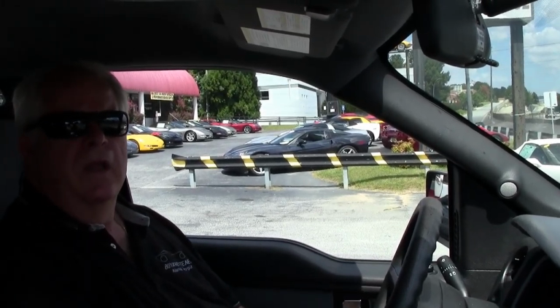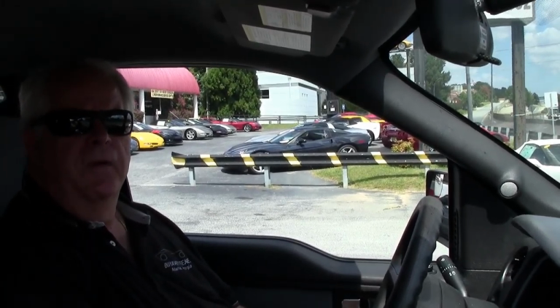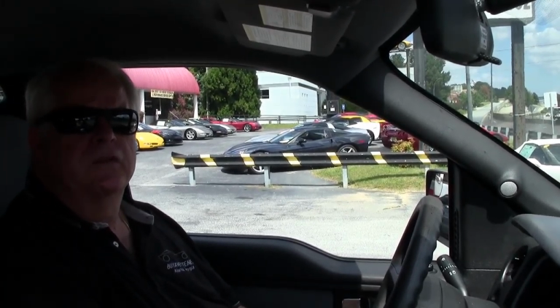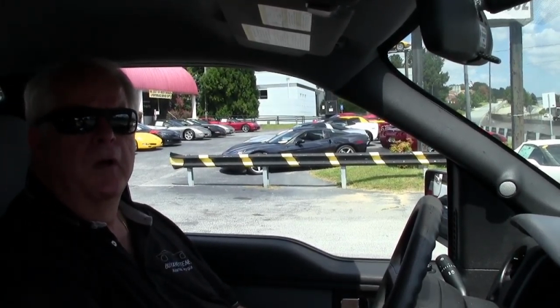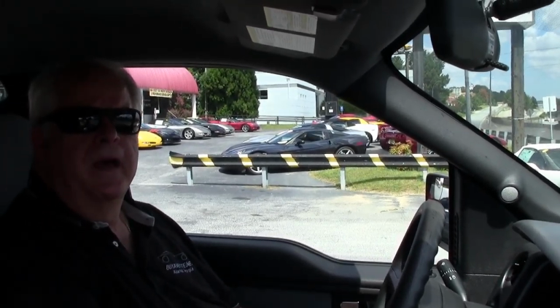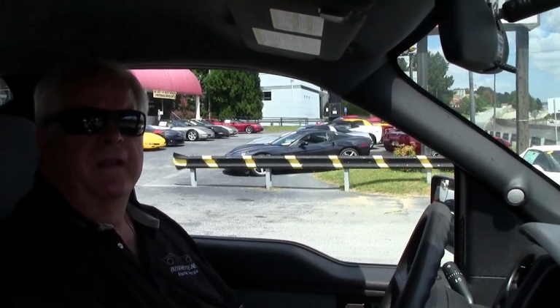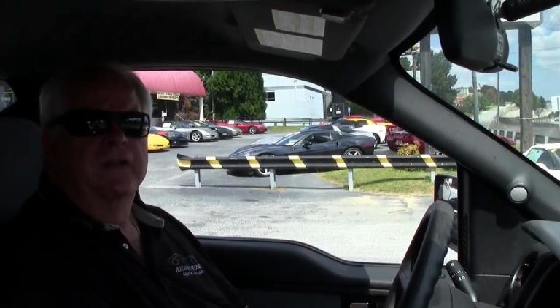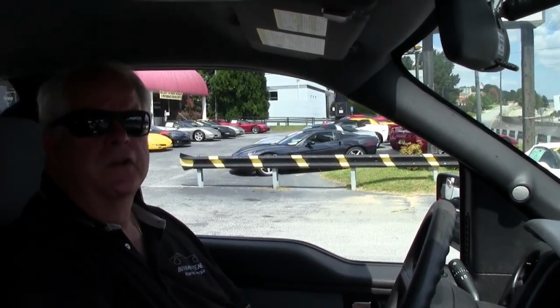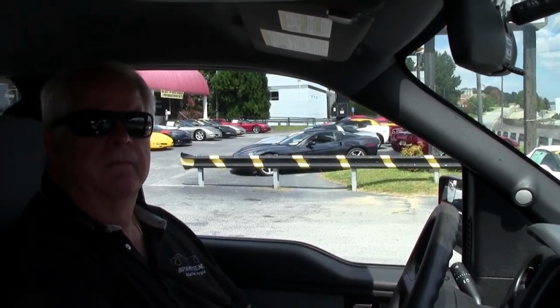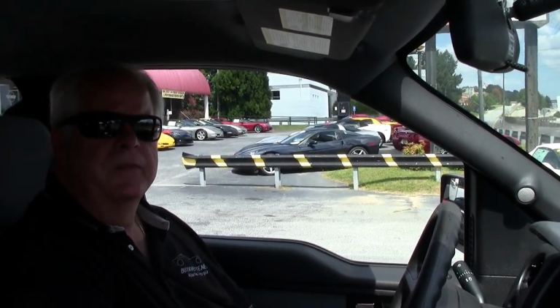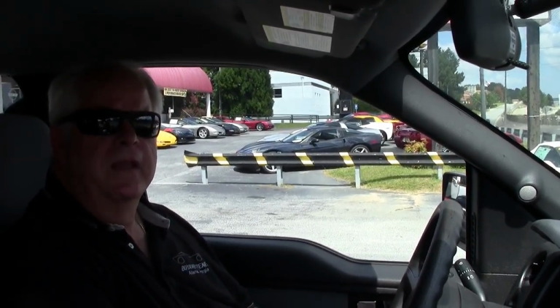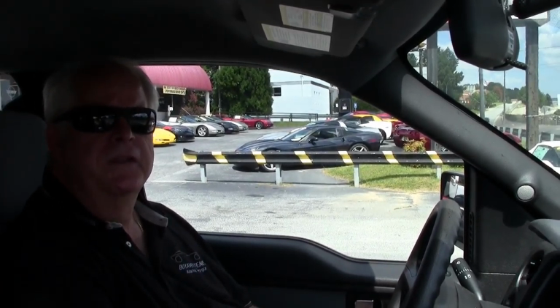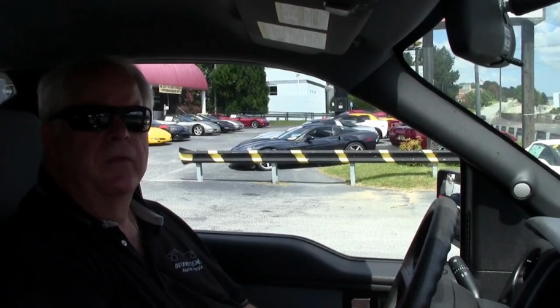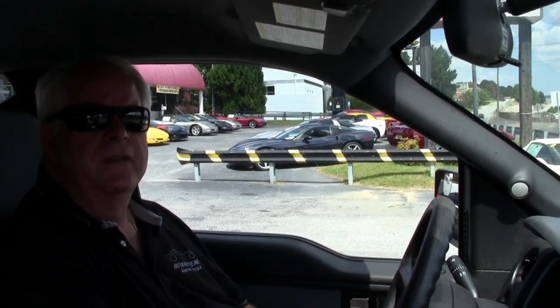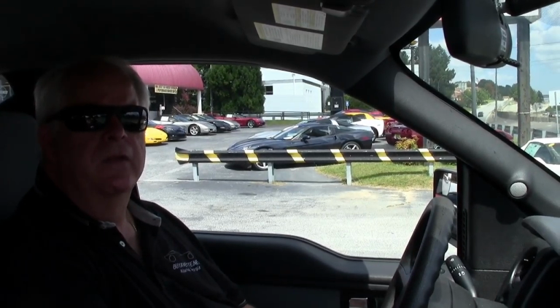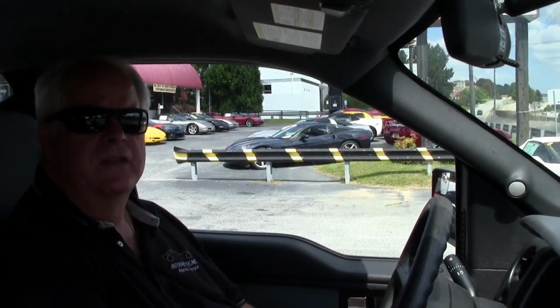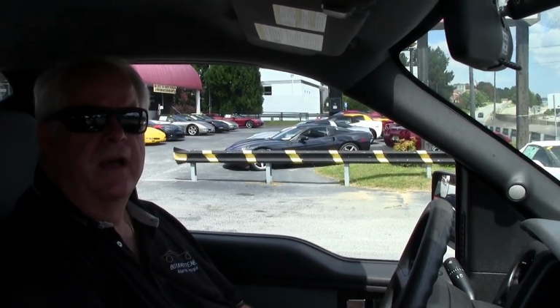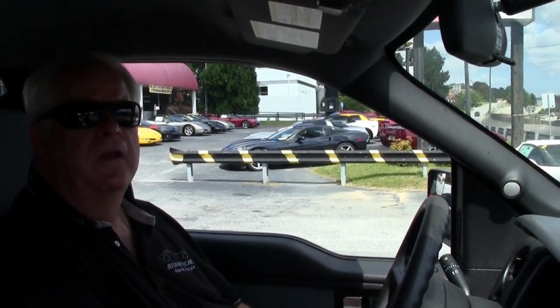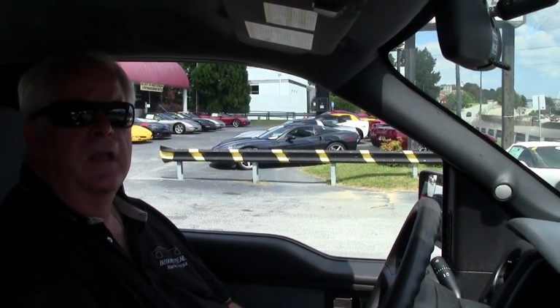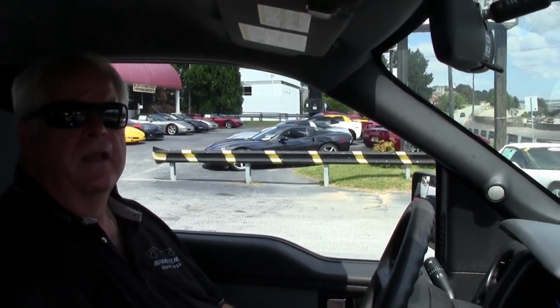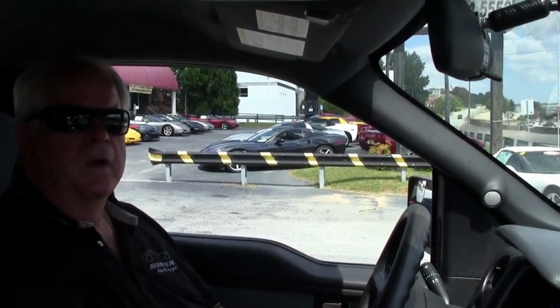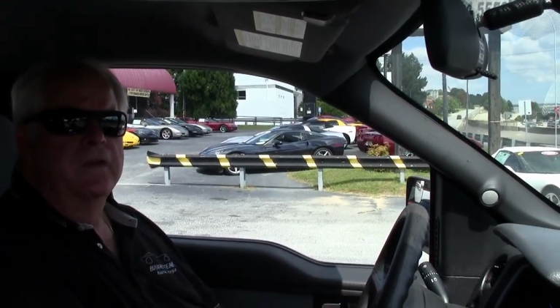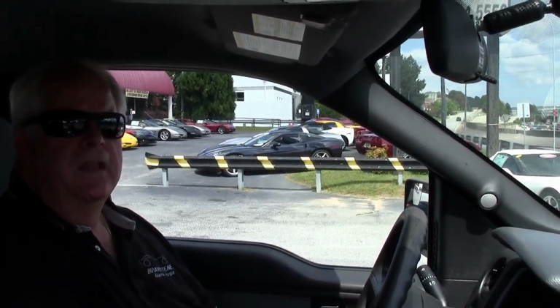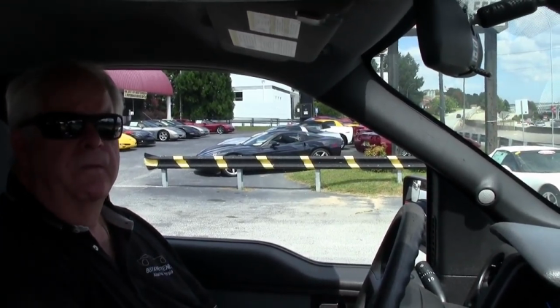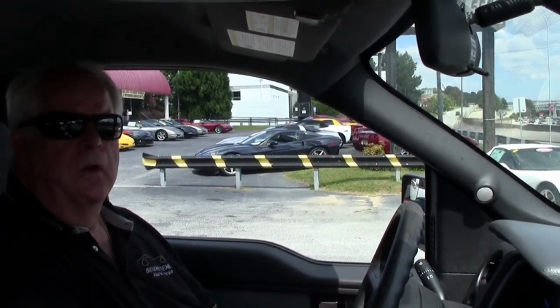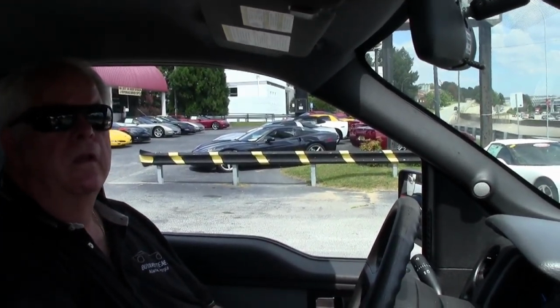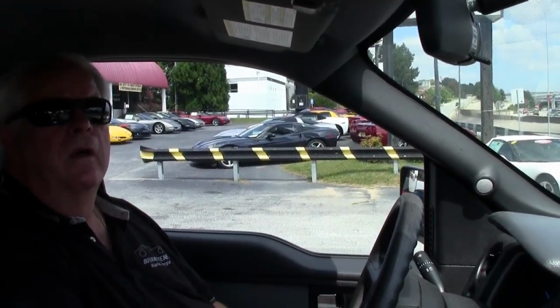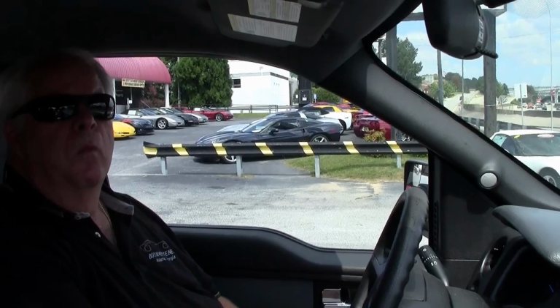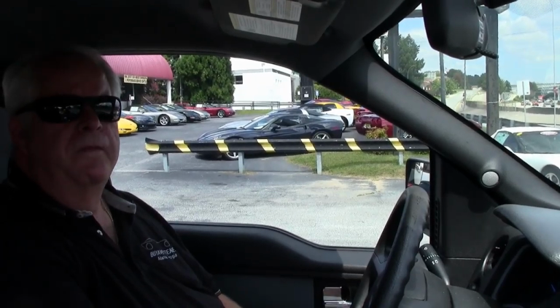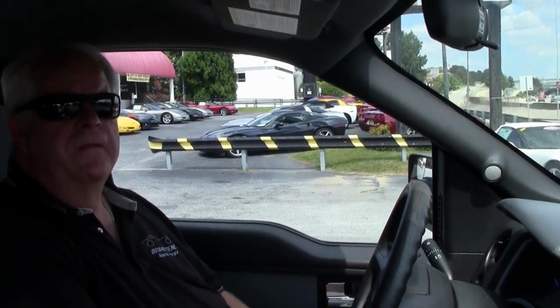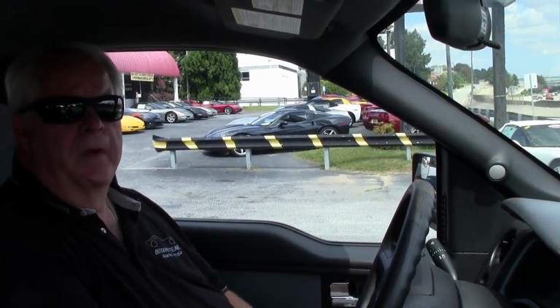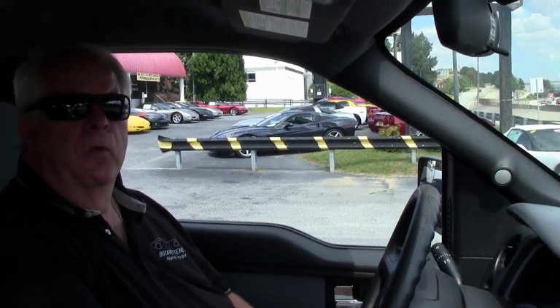Hello, folks. Welcome to Buy a Vet in Atlanta, Georgia. My name is Rick Engel. Today I'm going to take you on a test drive in a 2013 Ford F-150 4x4.